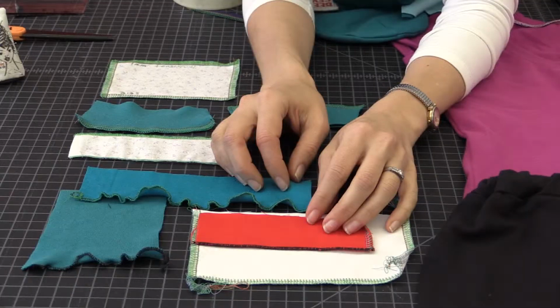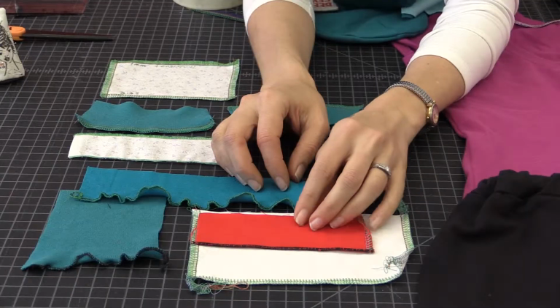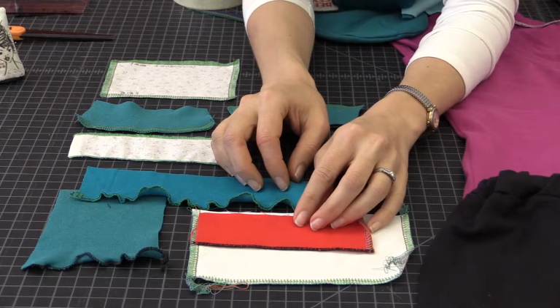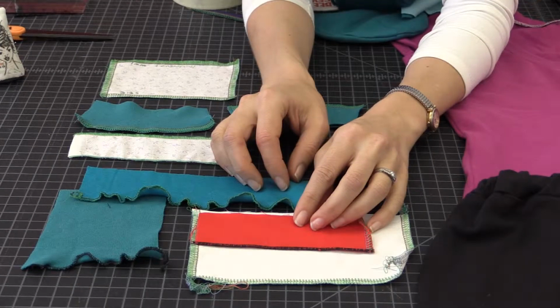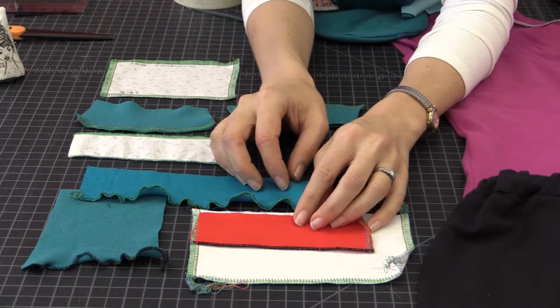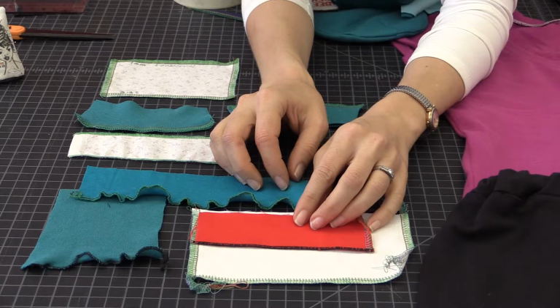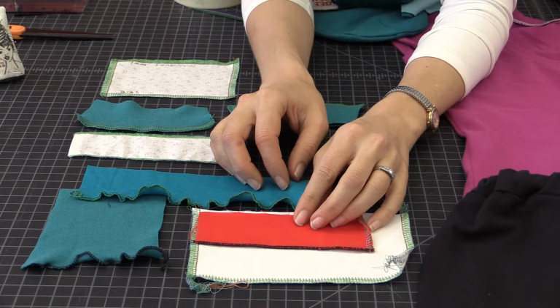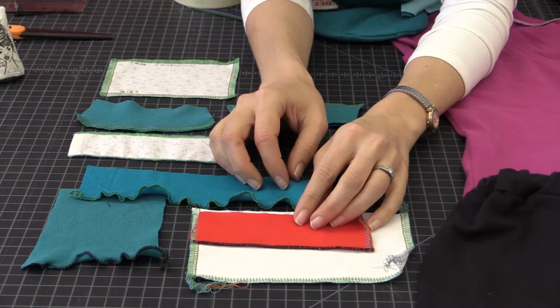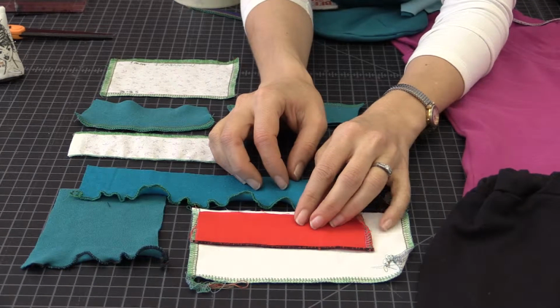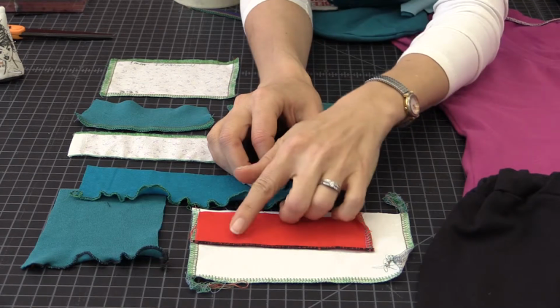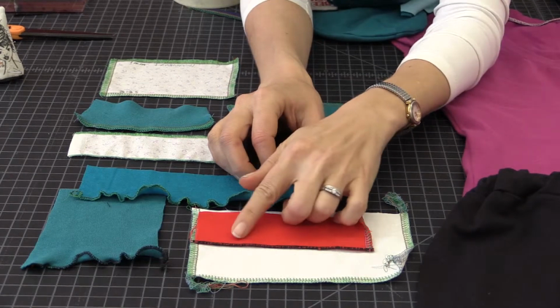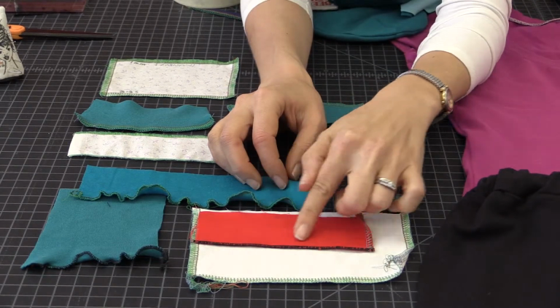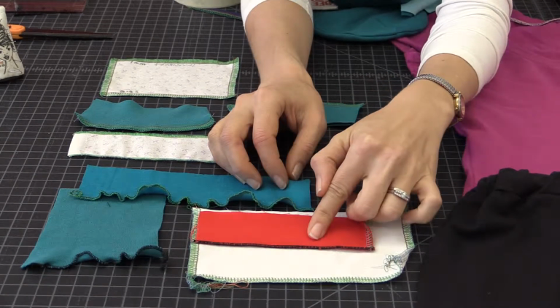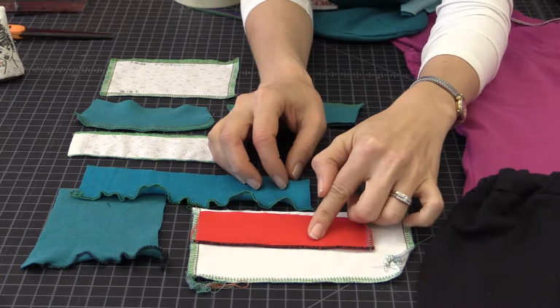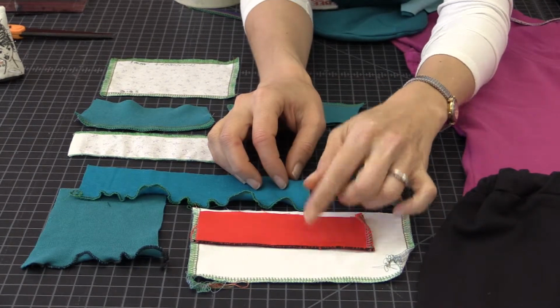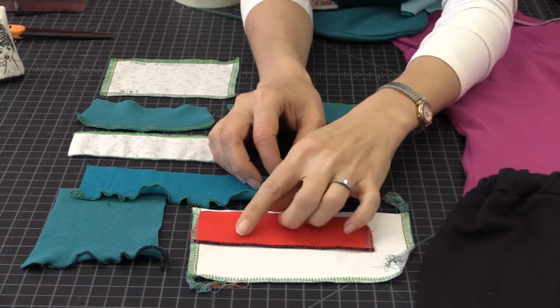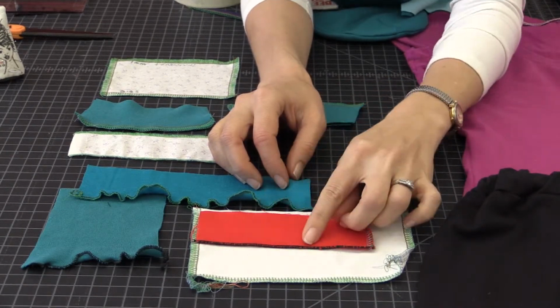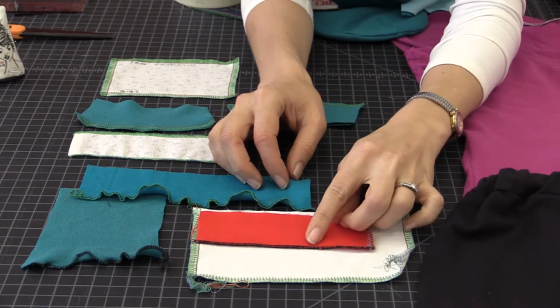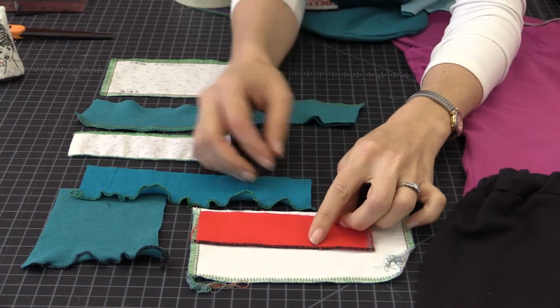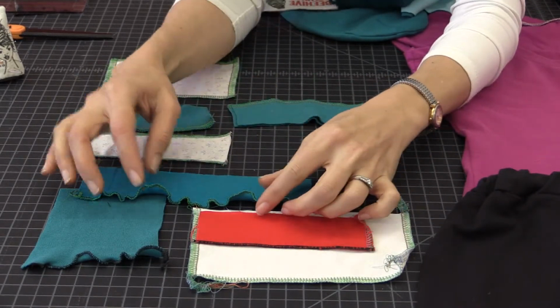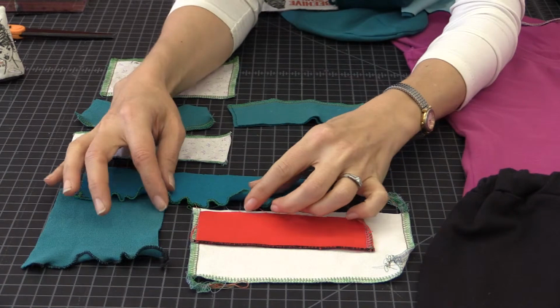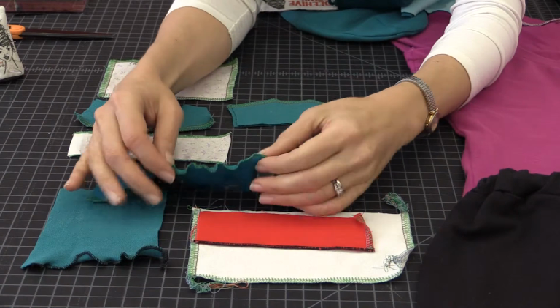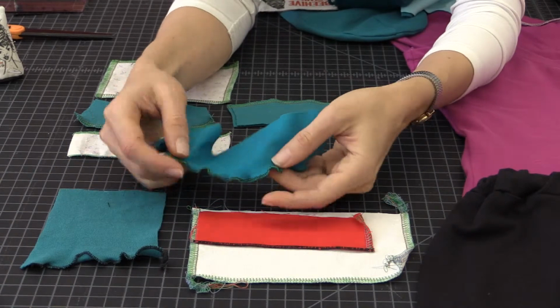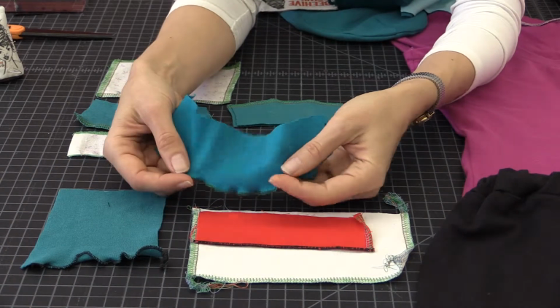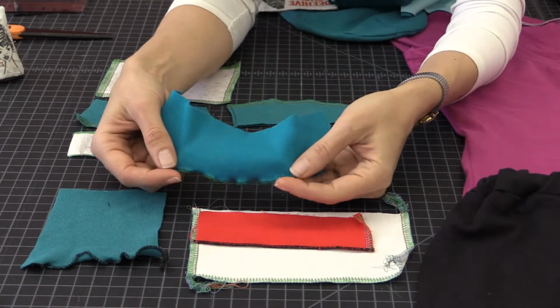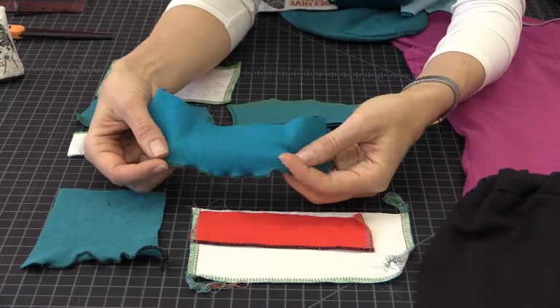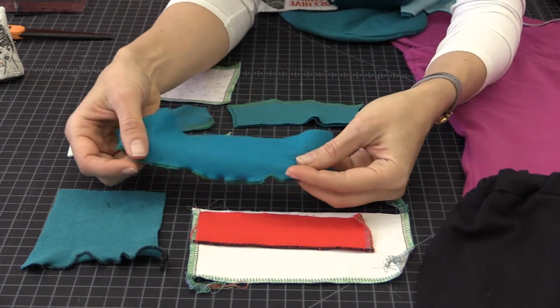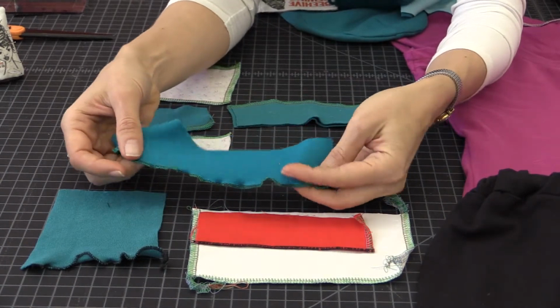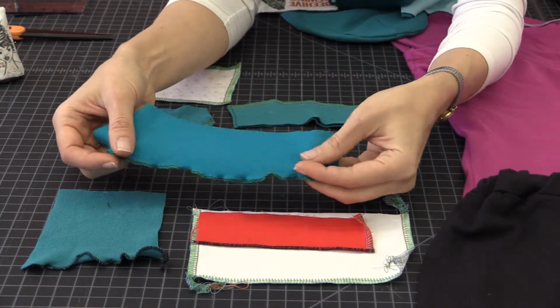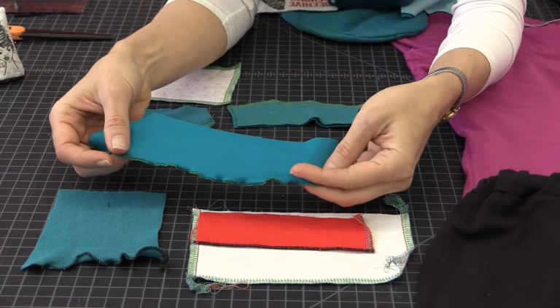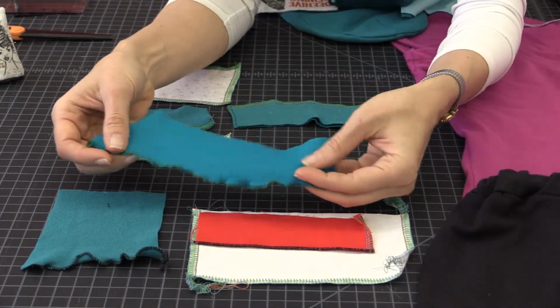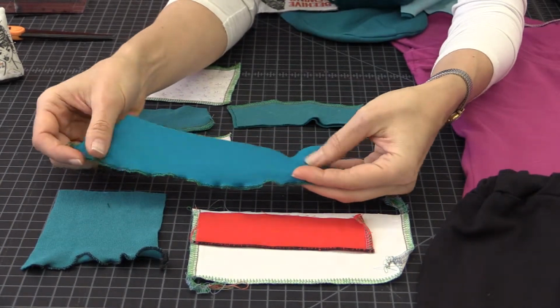Another way that we use the serger is to create a rolled hem, like this. We can also use that rolled hem to make a ruffly lettuce edge on the bottom of skirts or t-shirts.